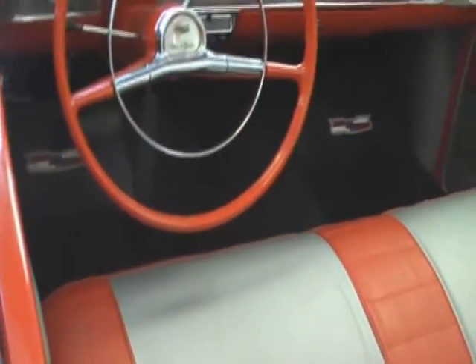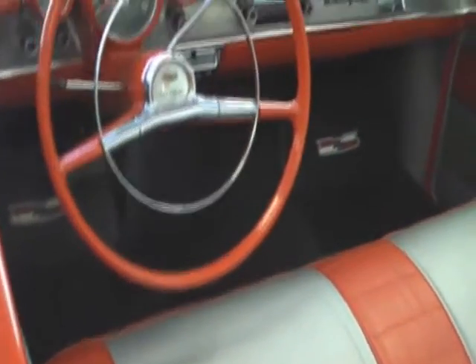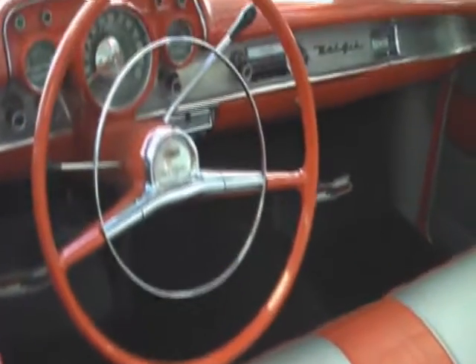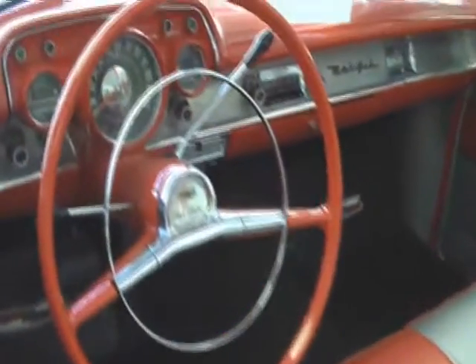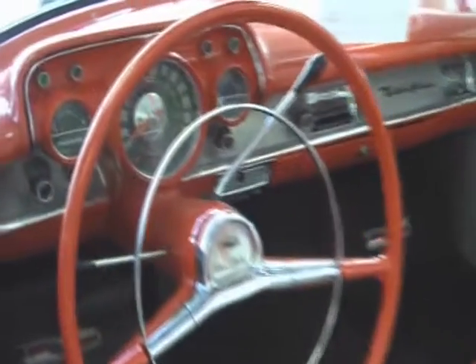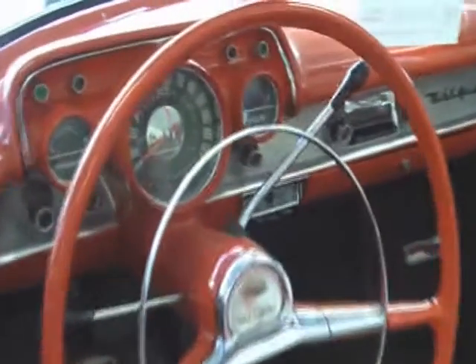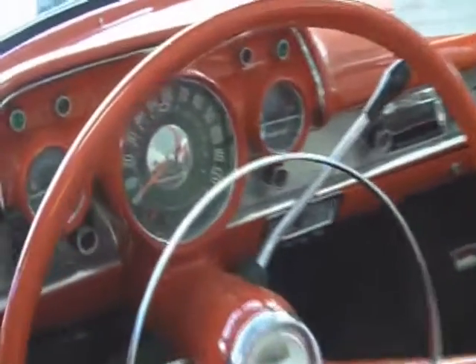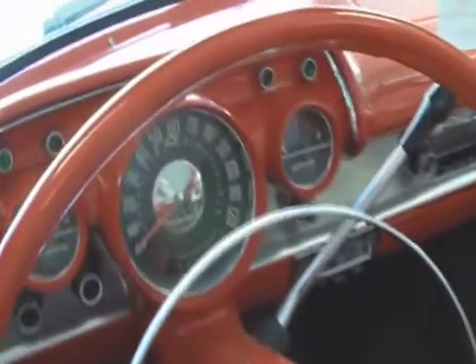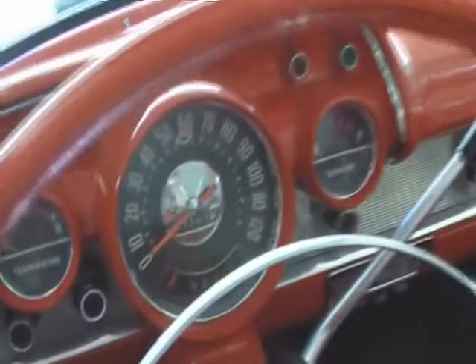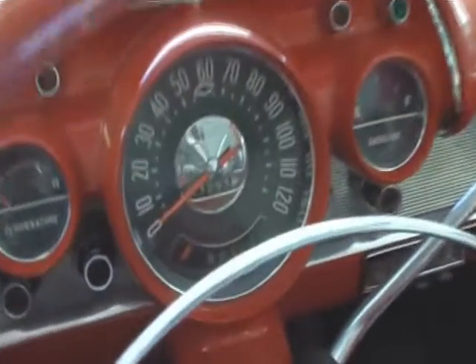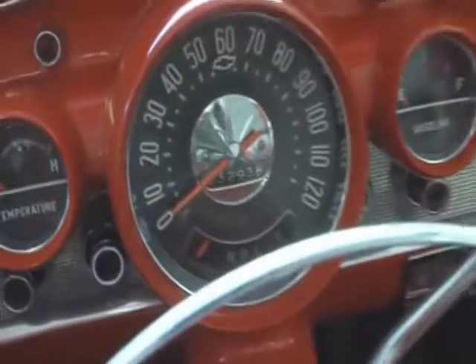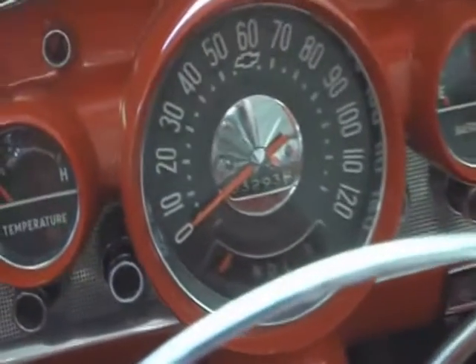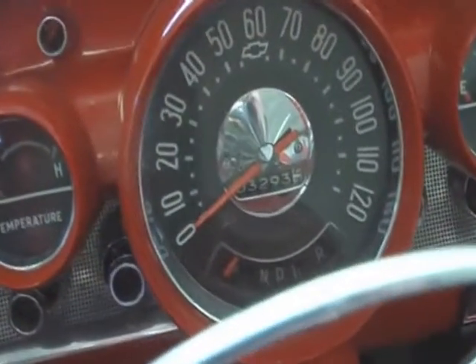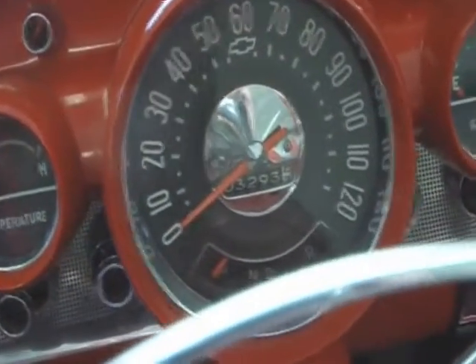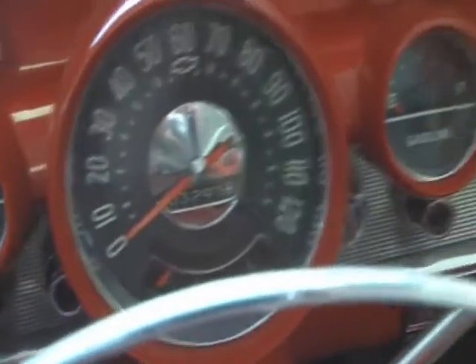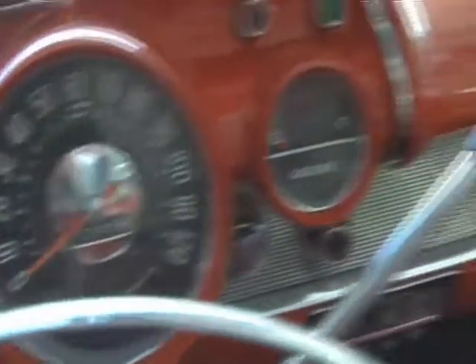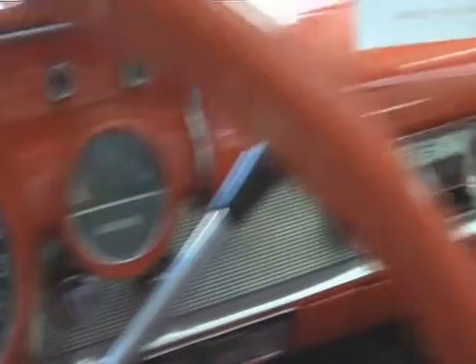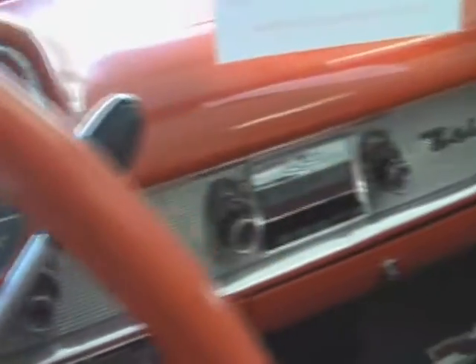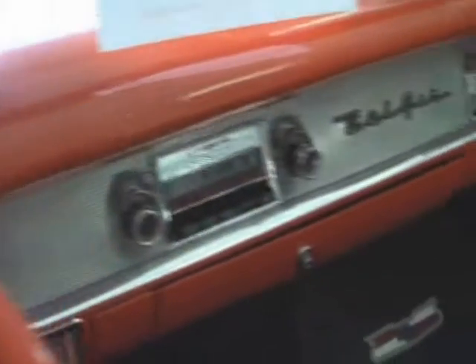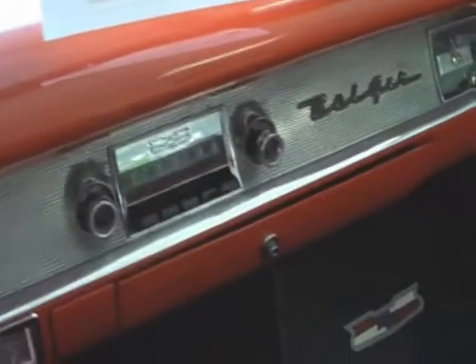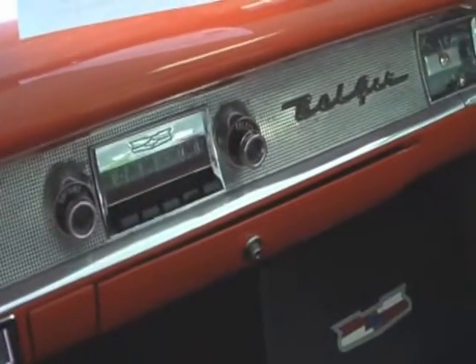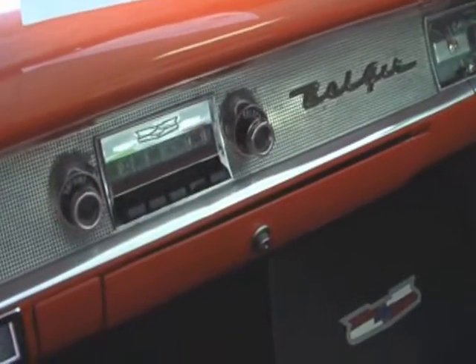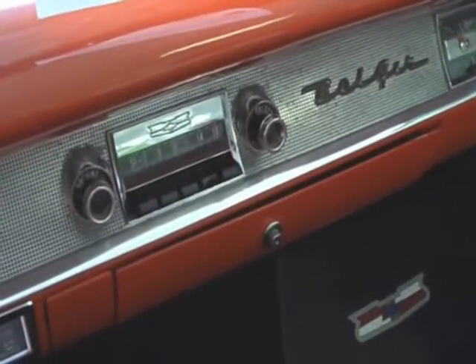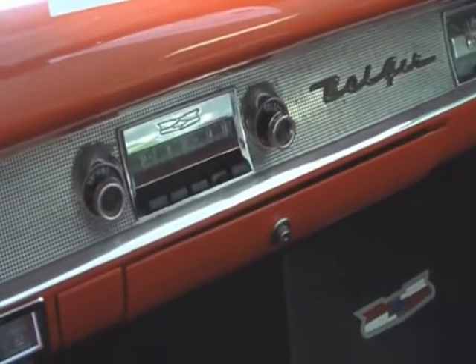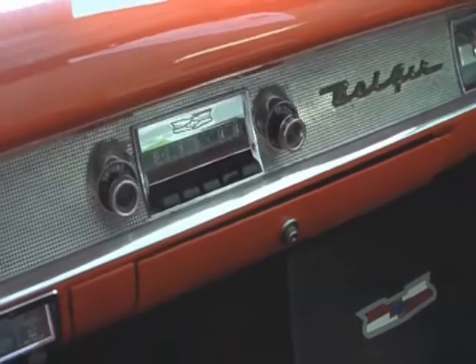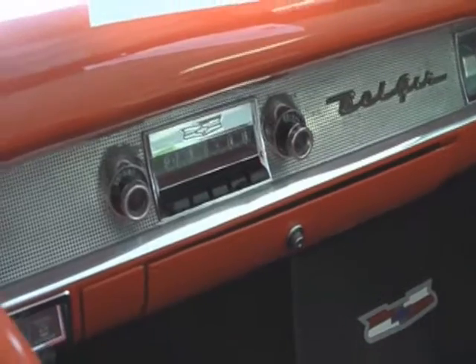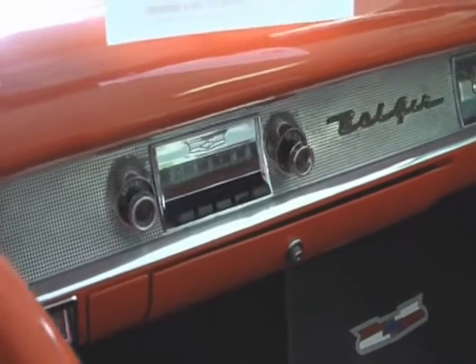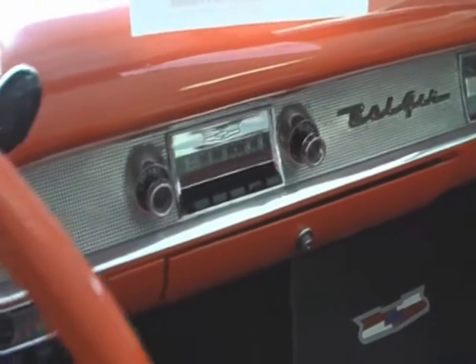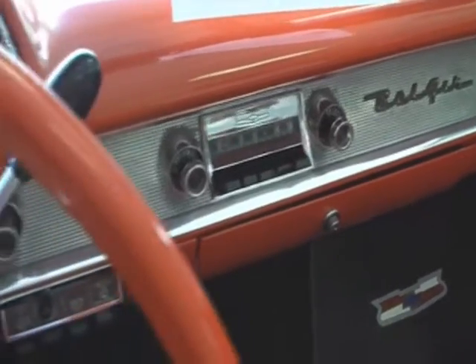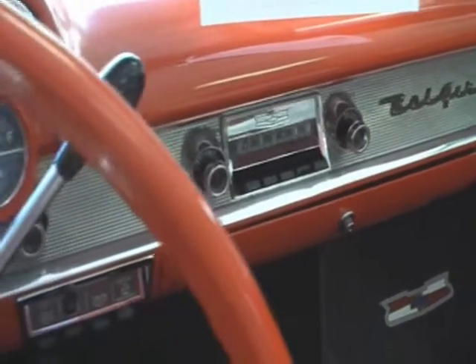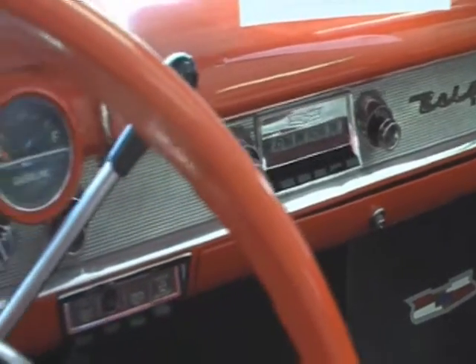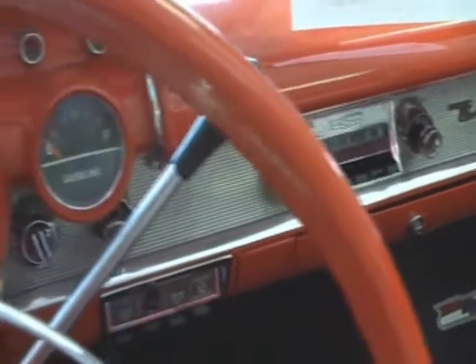Everything in the car works, except the original AM radio. It comes on, it lights up, but so far I haven't heard any music.